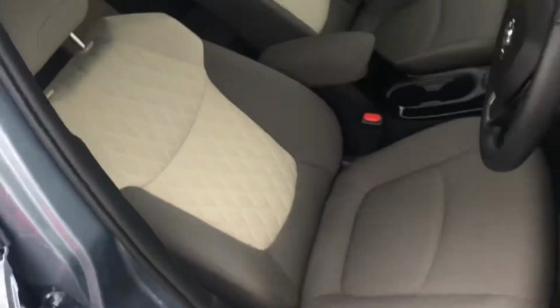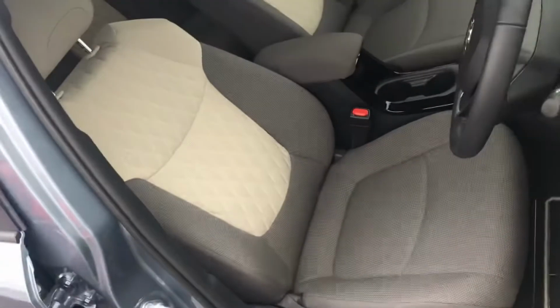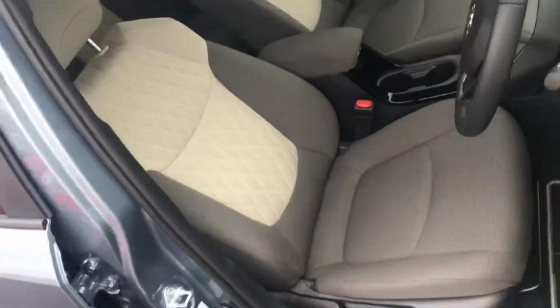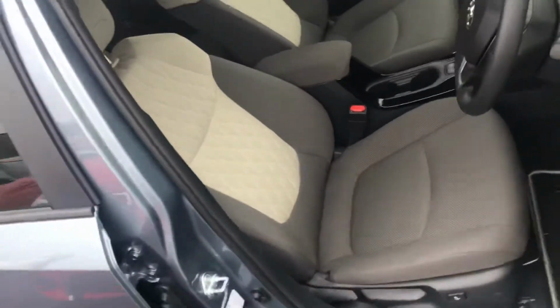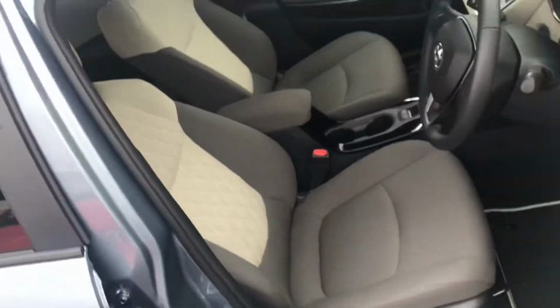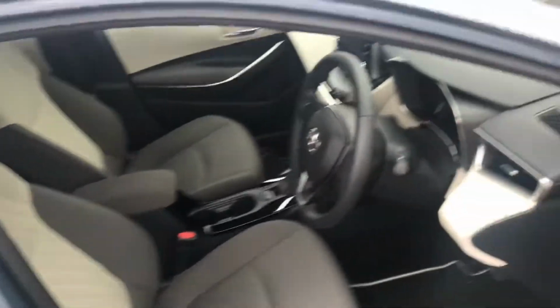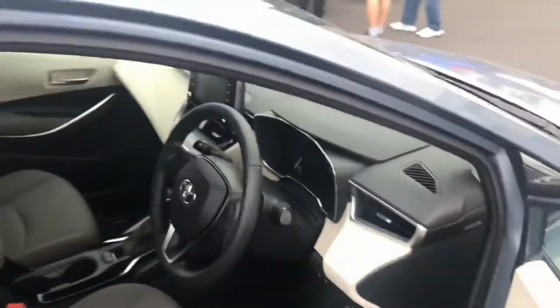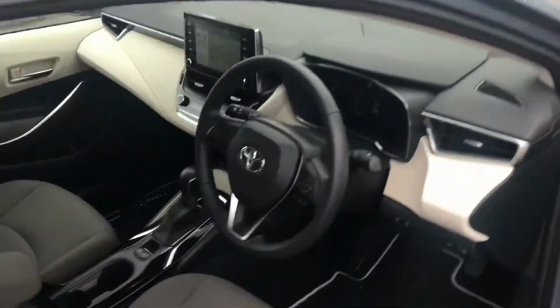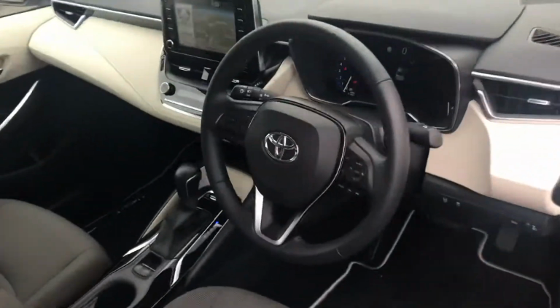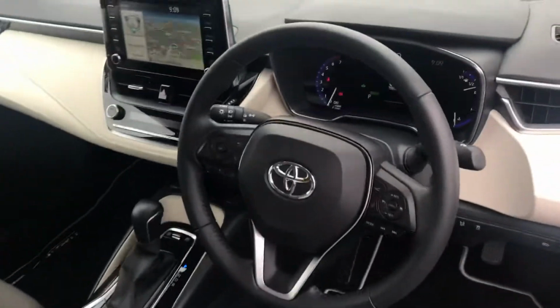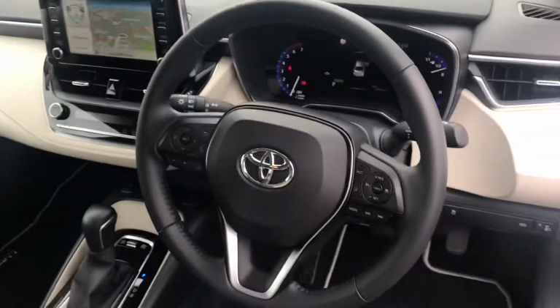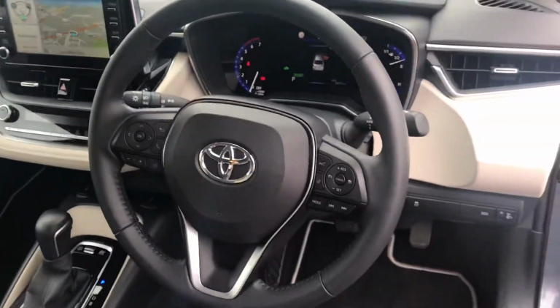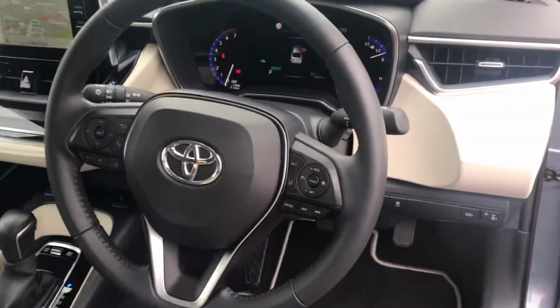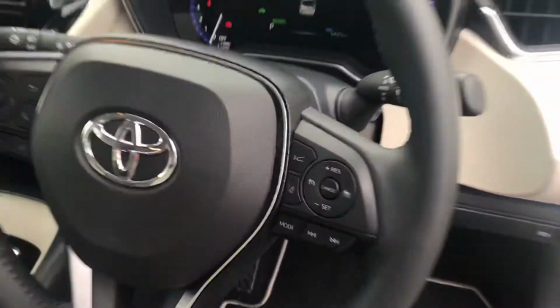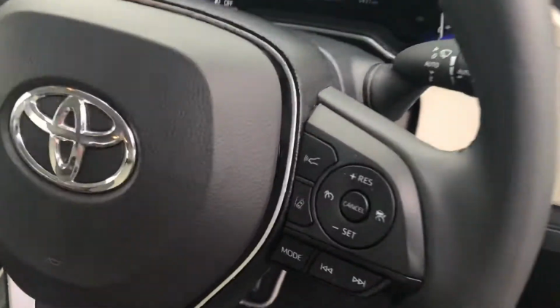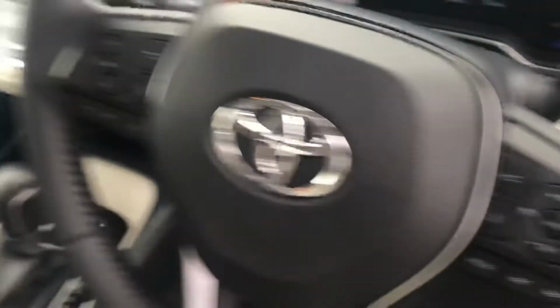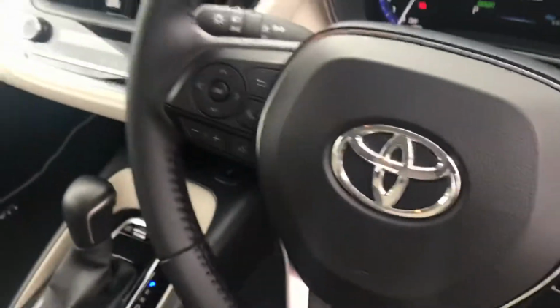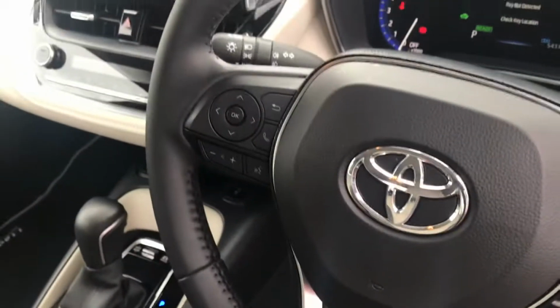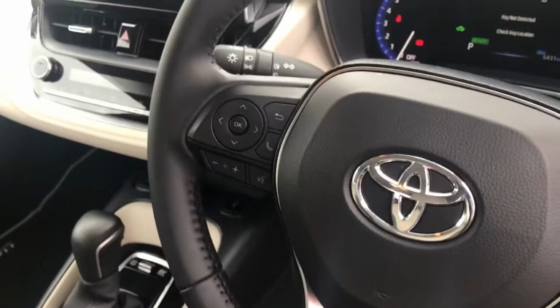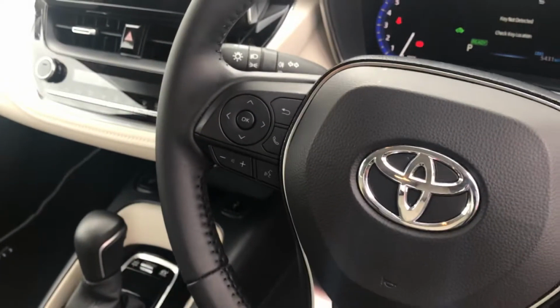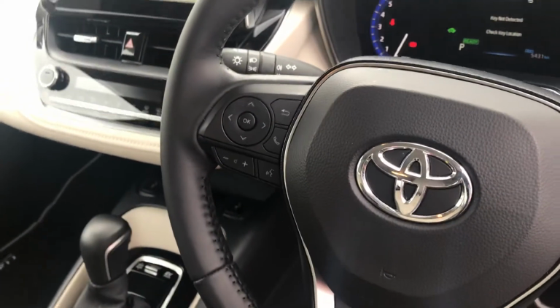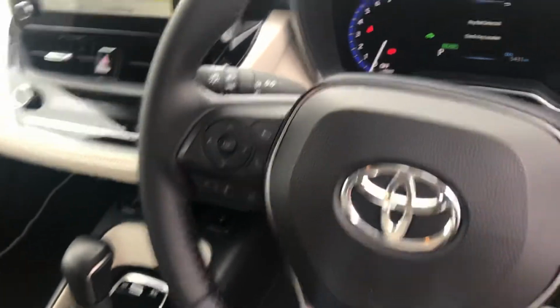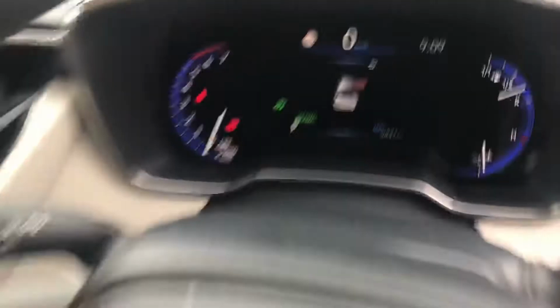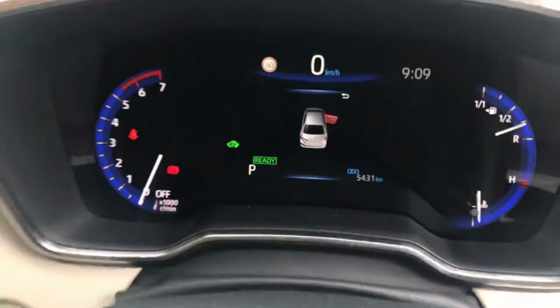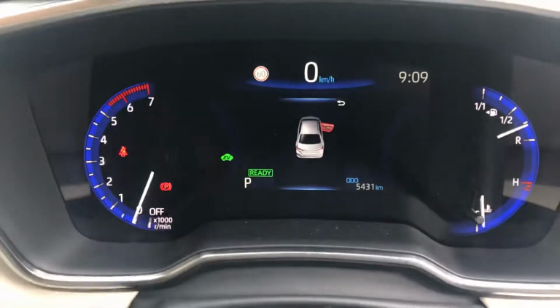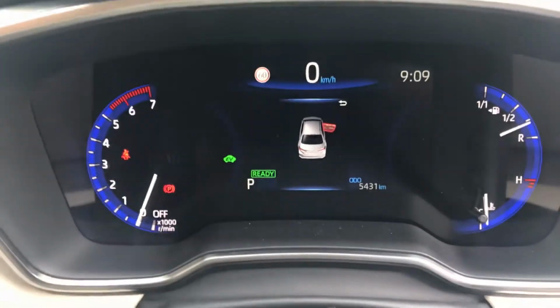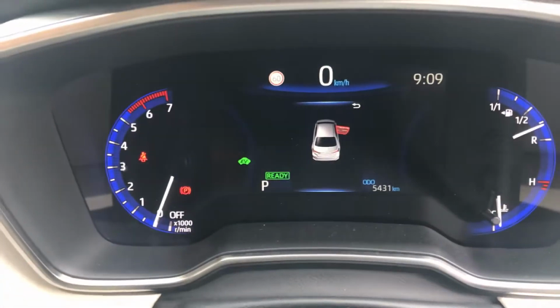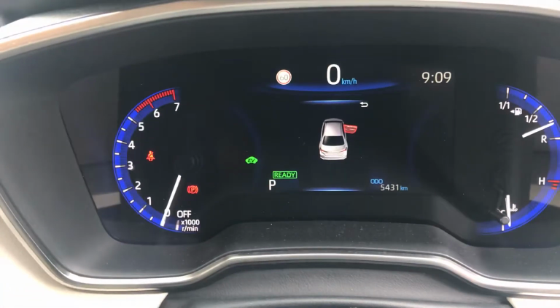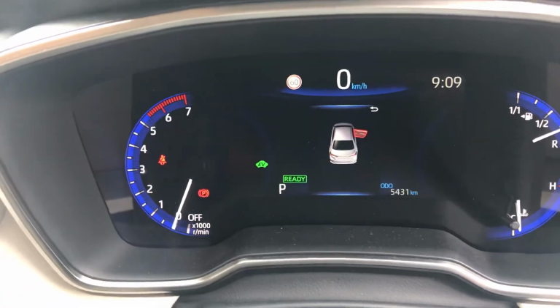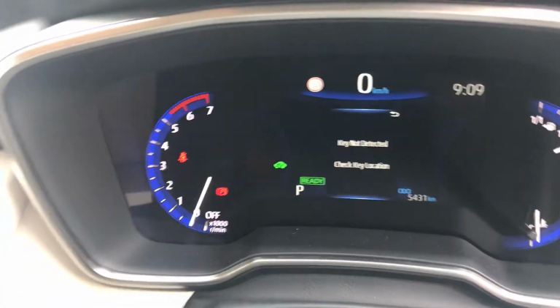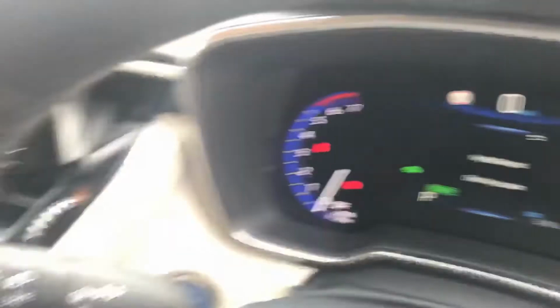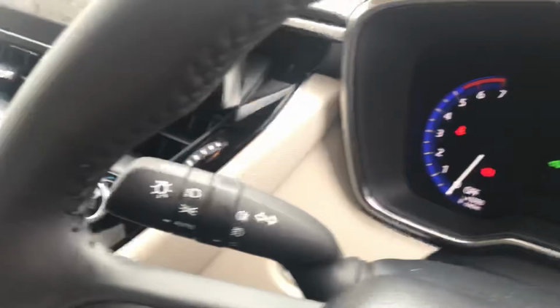Bitone interior. Multi-spoke, multi-function steering wheel. Toyota Safety Sense. Bluetooth media controls. A lovely digitalised clock. The mileage reads 5,431km.